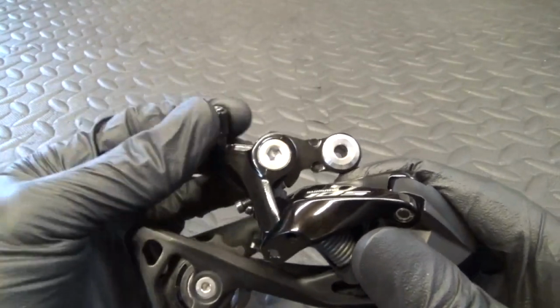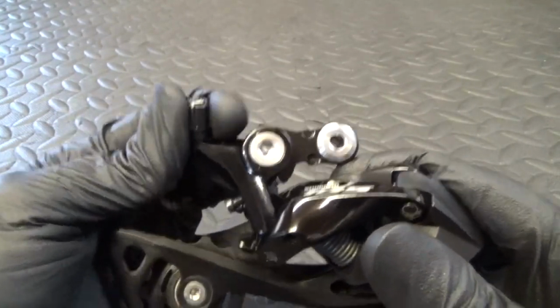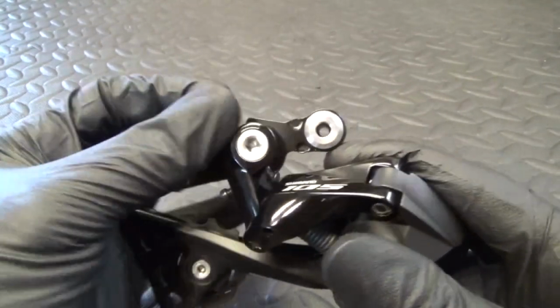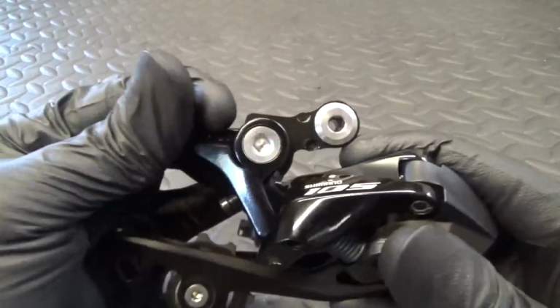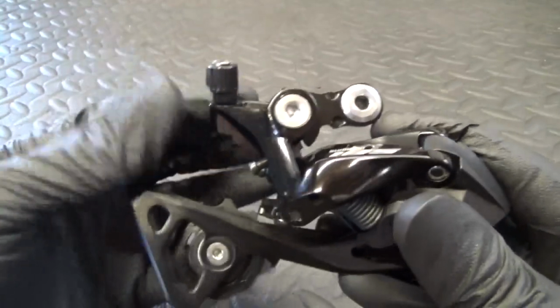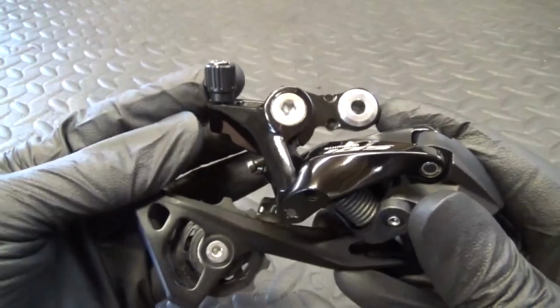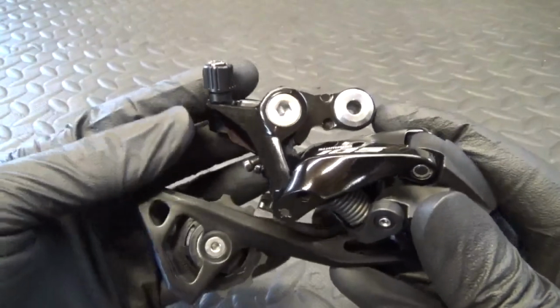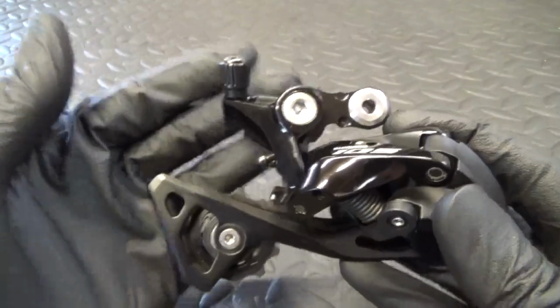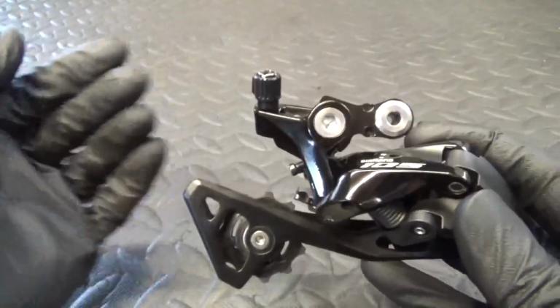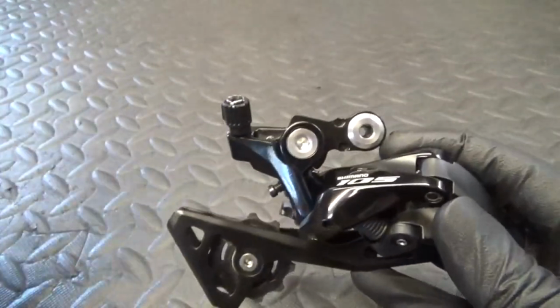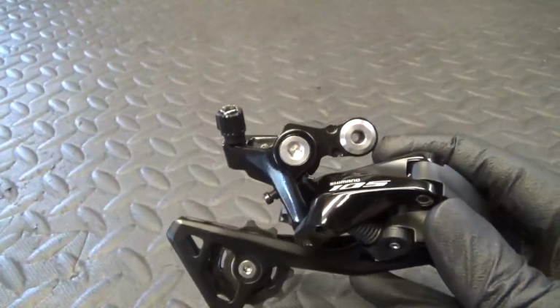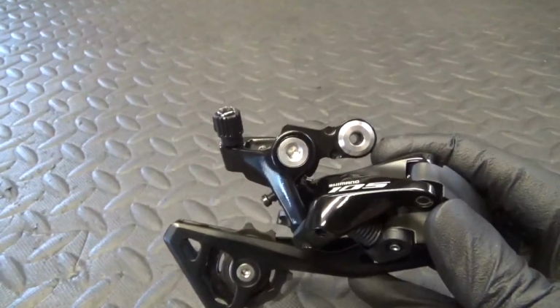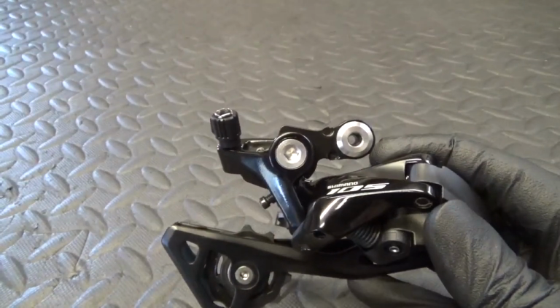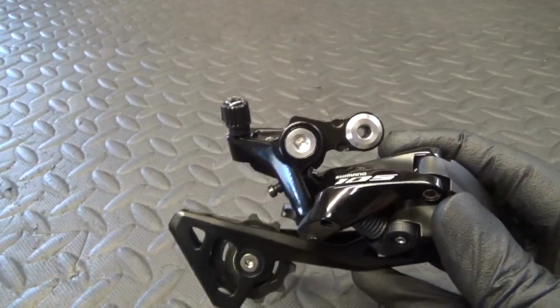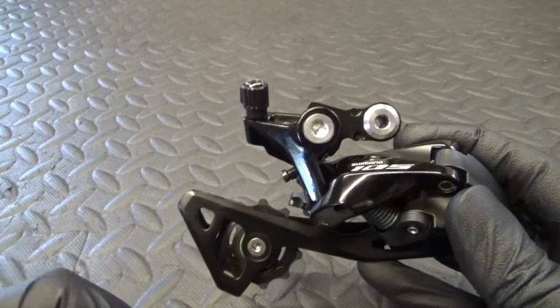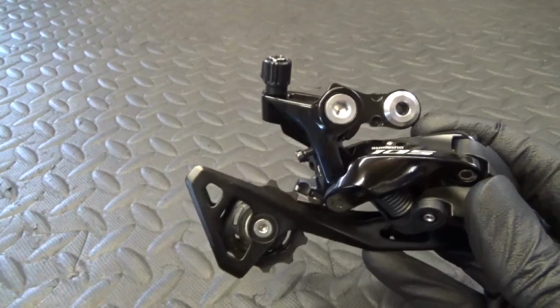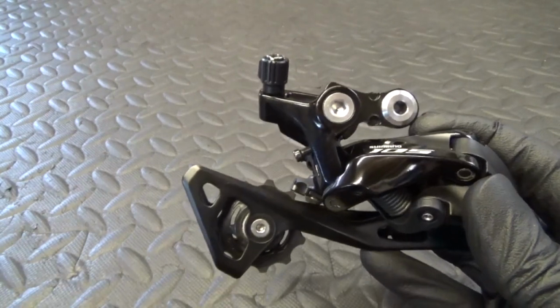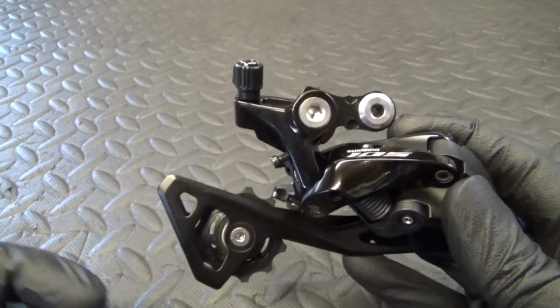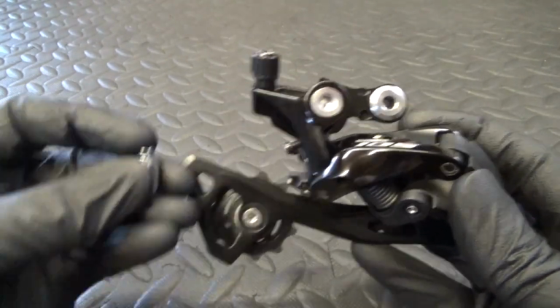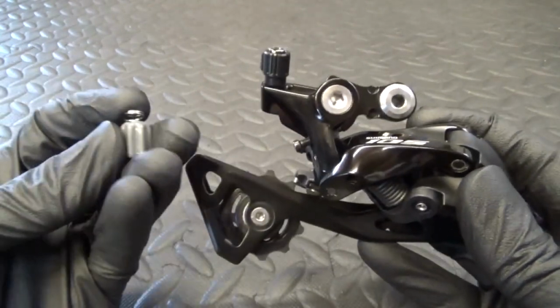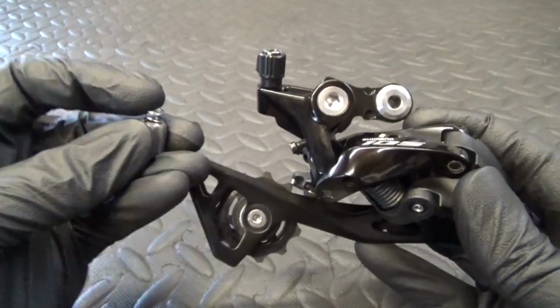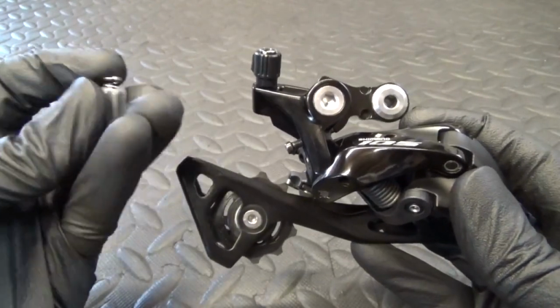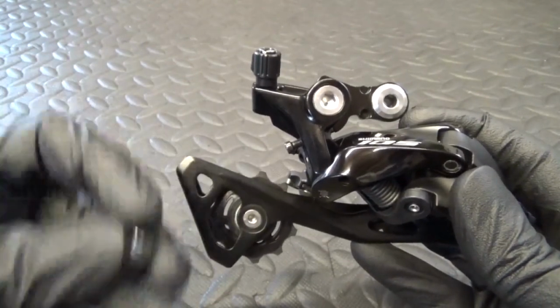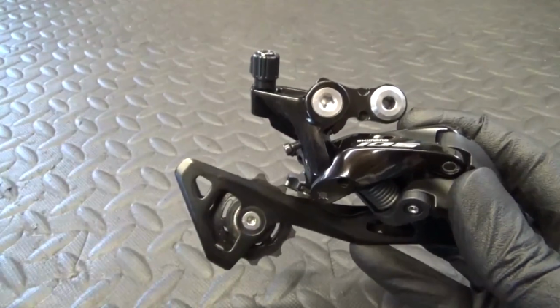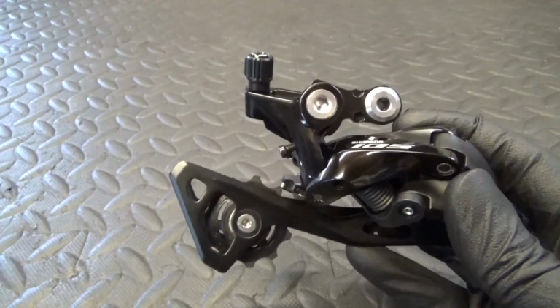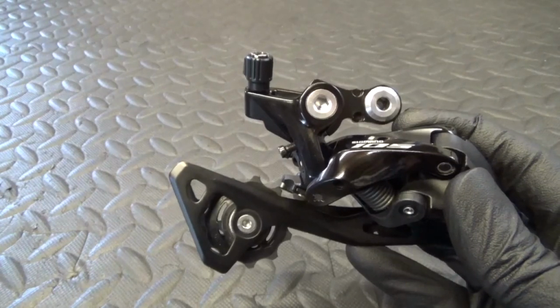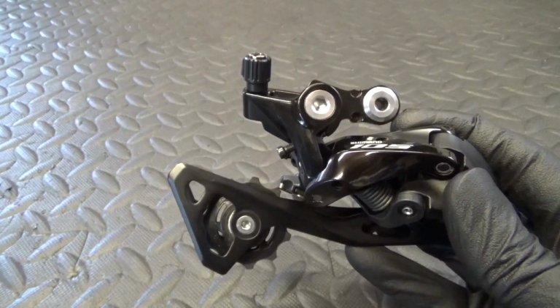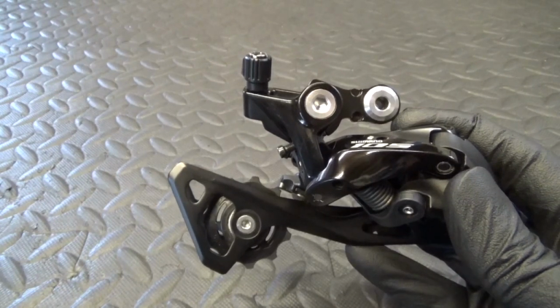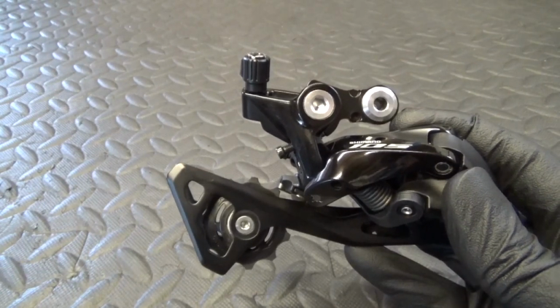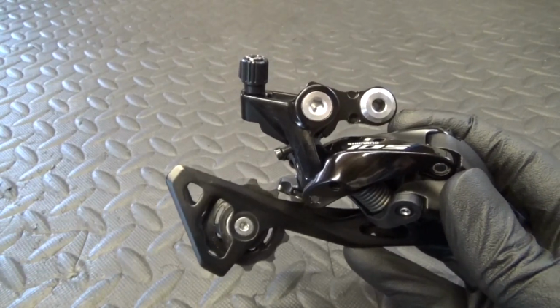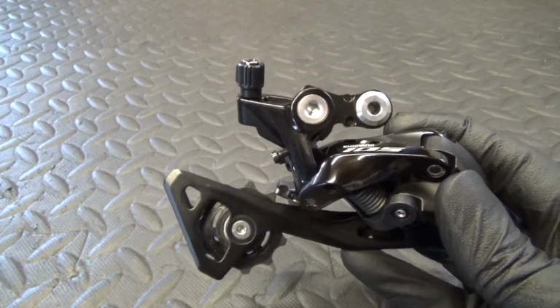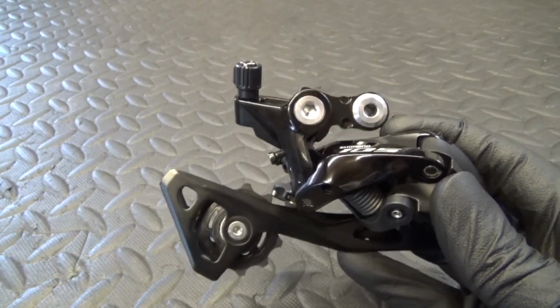You can also get barrel adjusters on aluminium and steel bikes mounted on your down tube, as well as the ones on the rear derailleur.